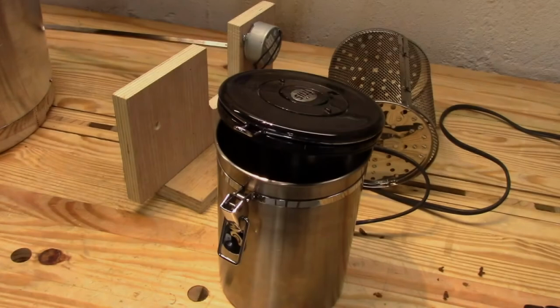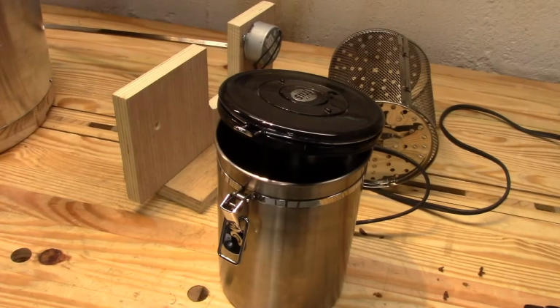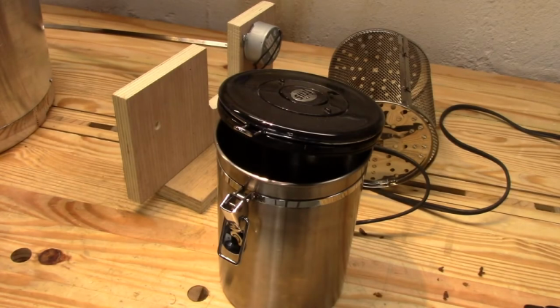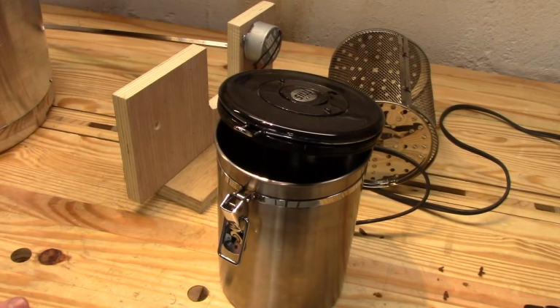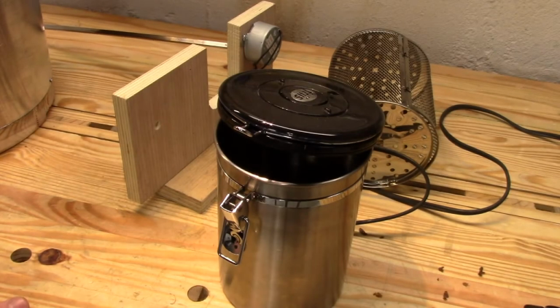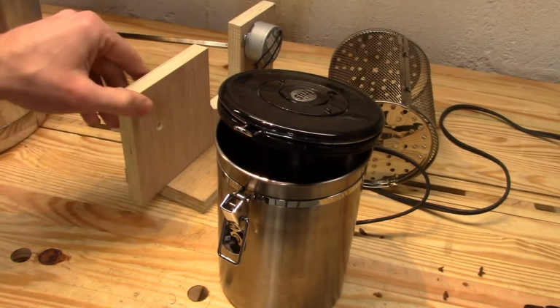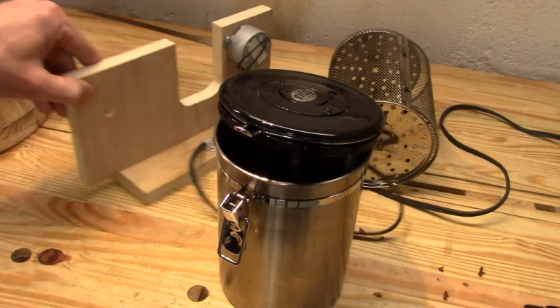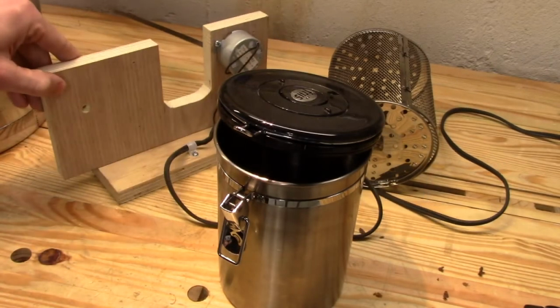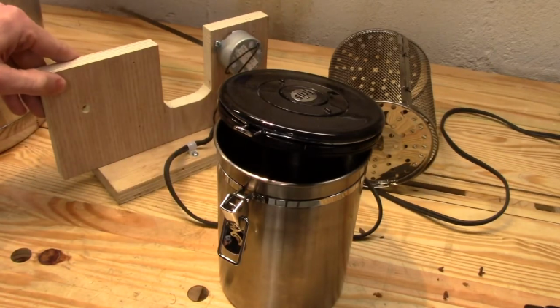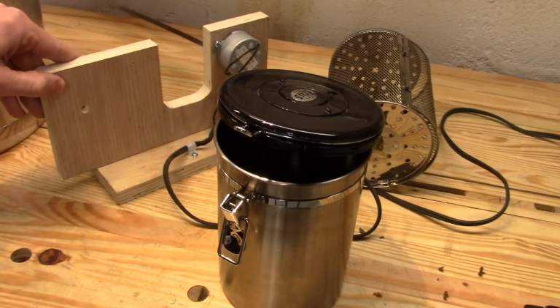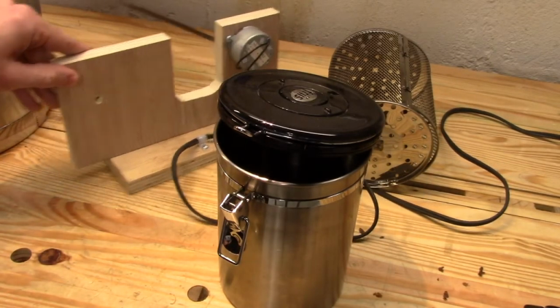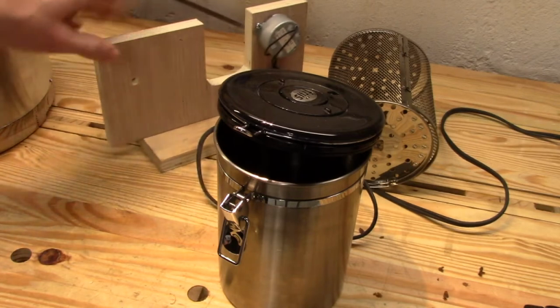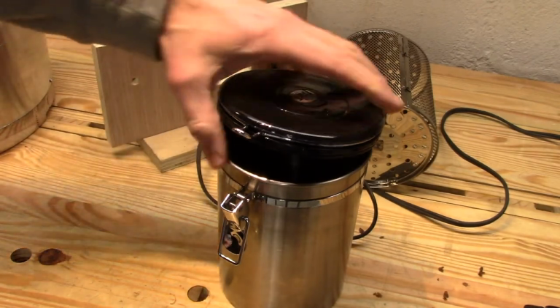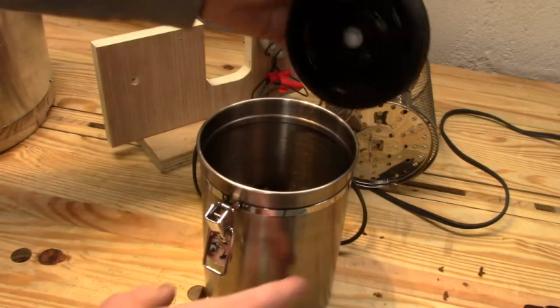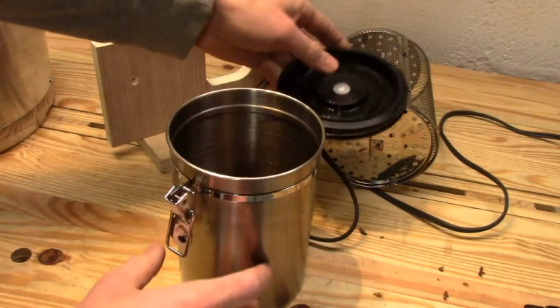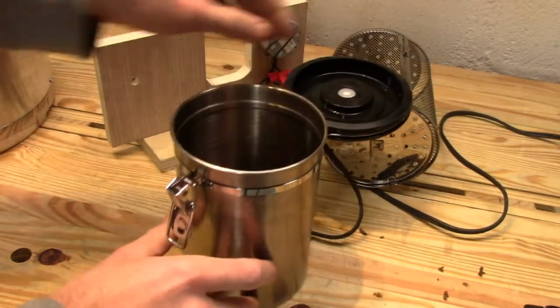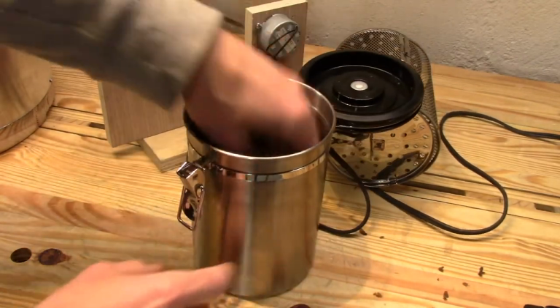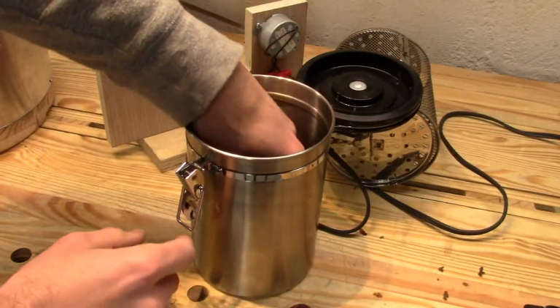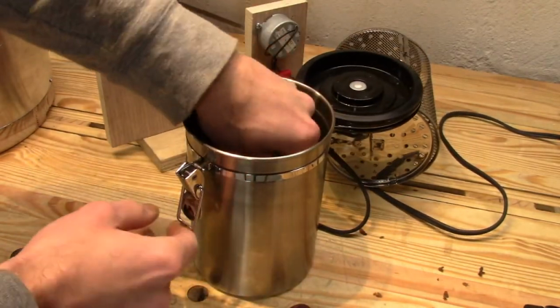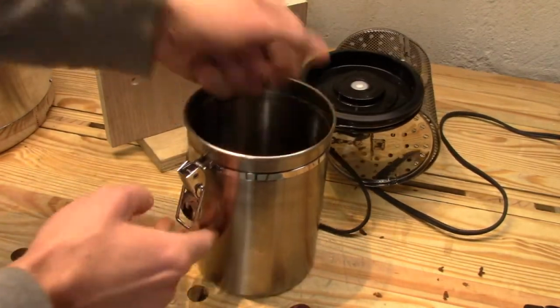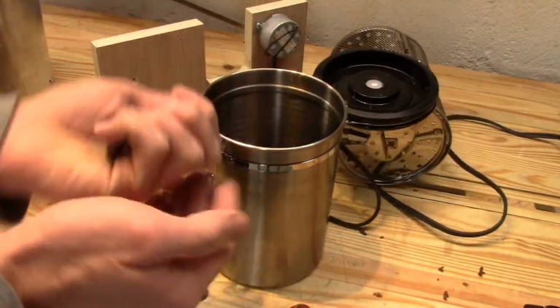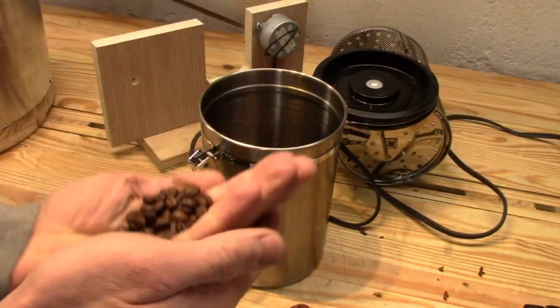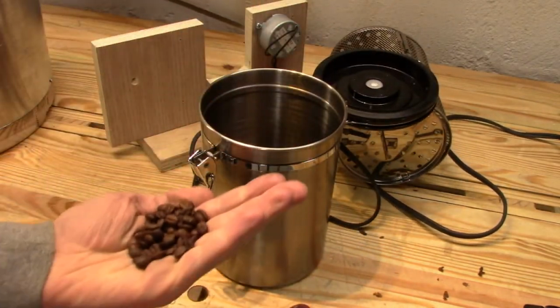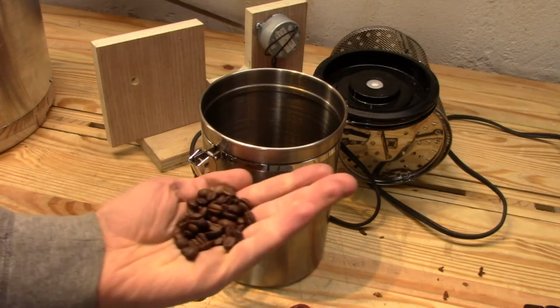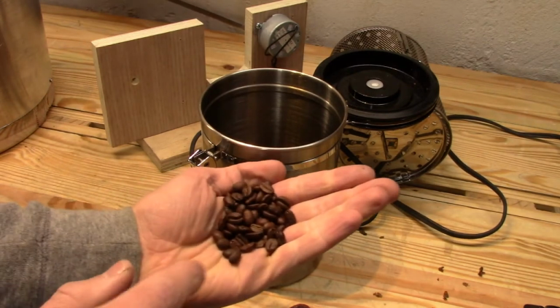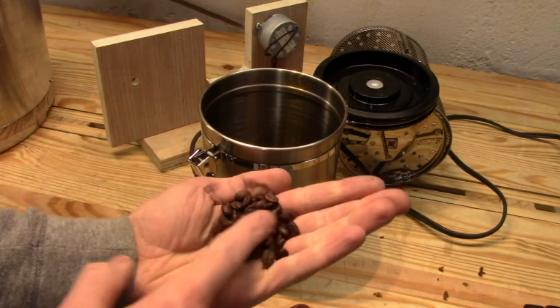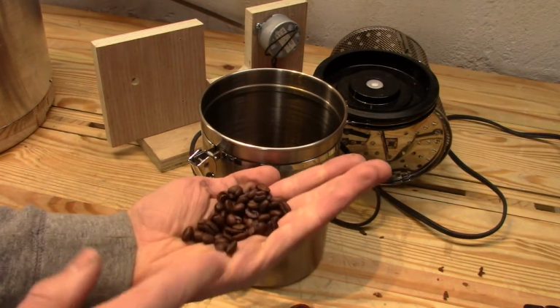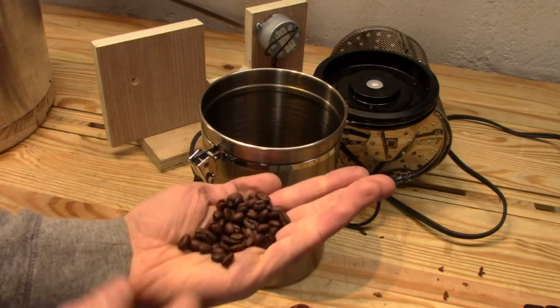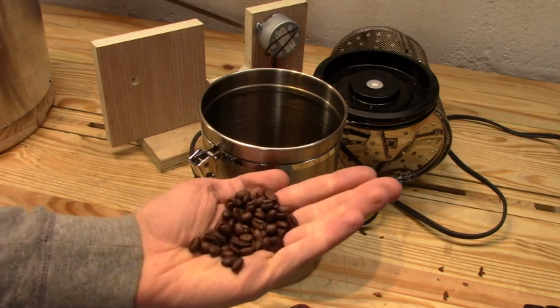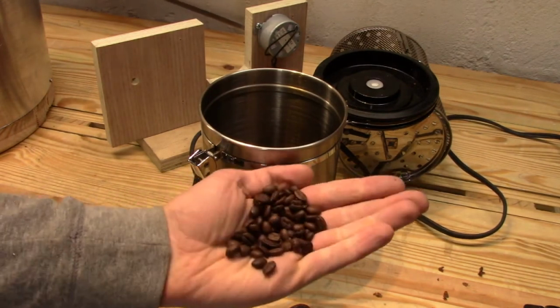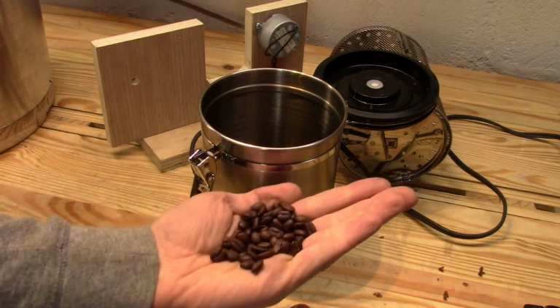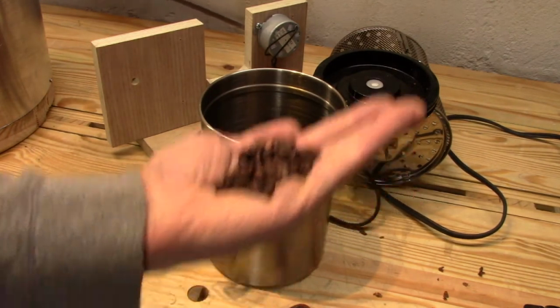Hey everyone, I just finished my first roast with my drum roaster's new motor and I thought I'd share the results. I did 14 ounces of Colombians, and the roast came out very nice and consistent, as you would expect for a drum roaster coffee.